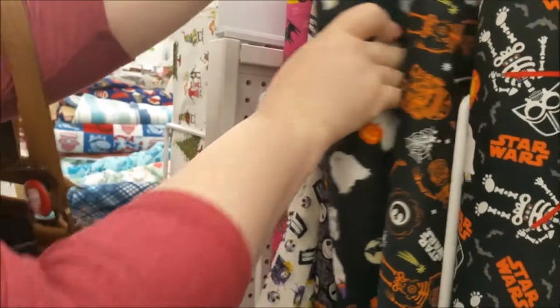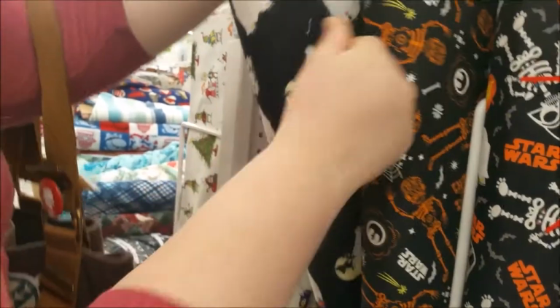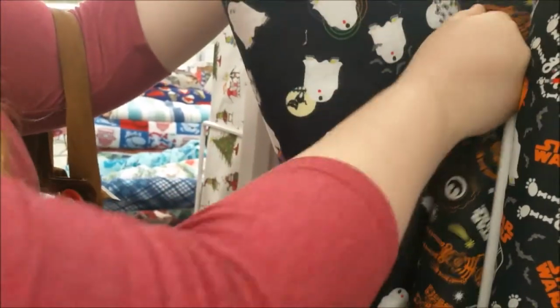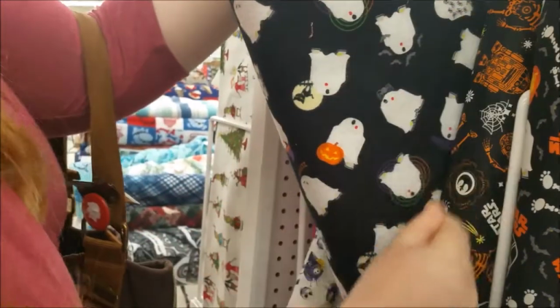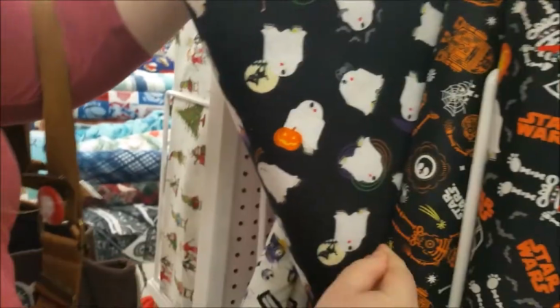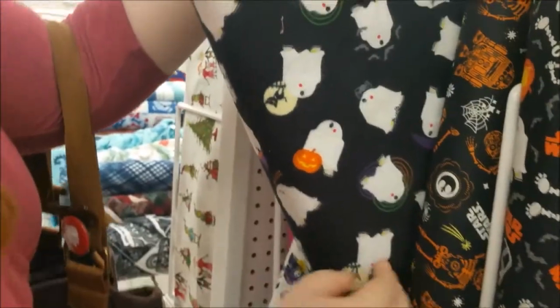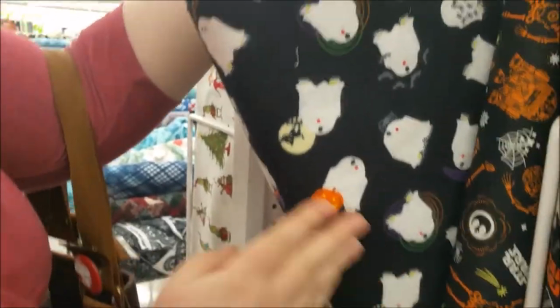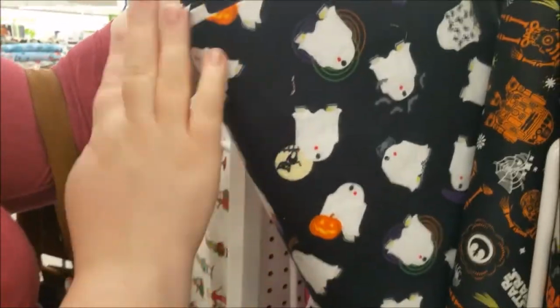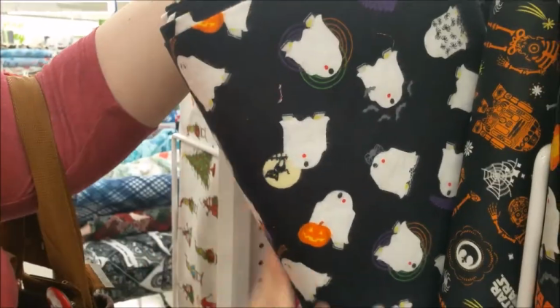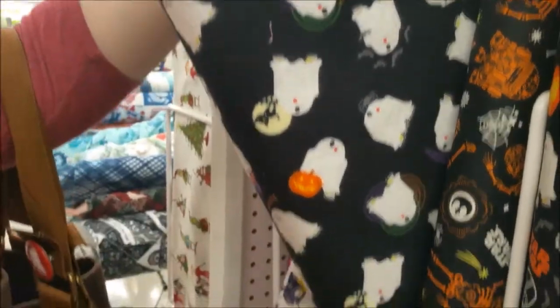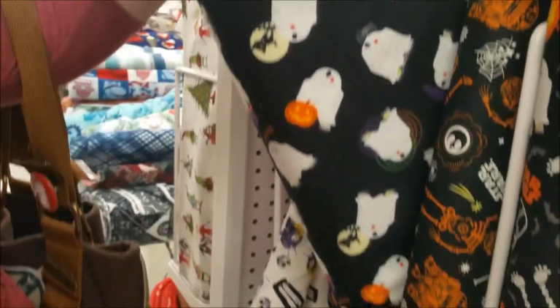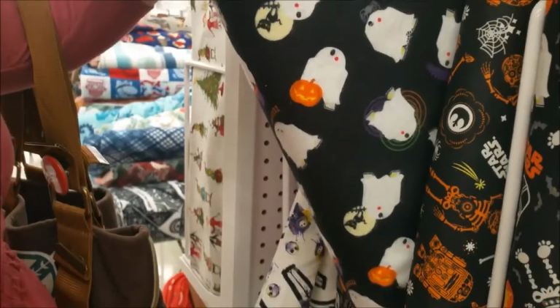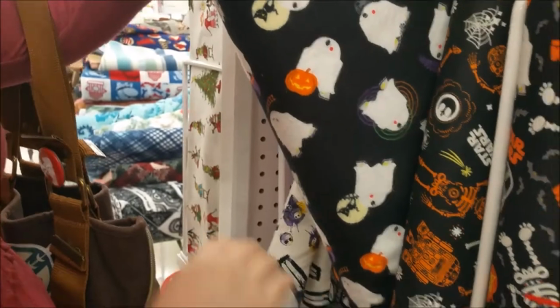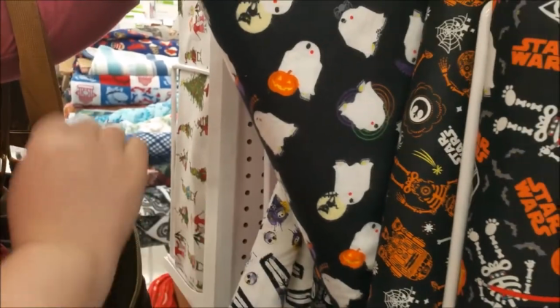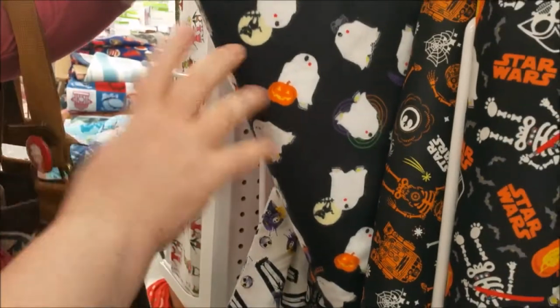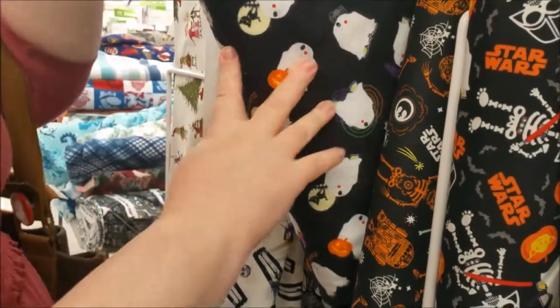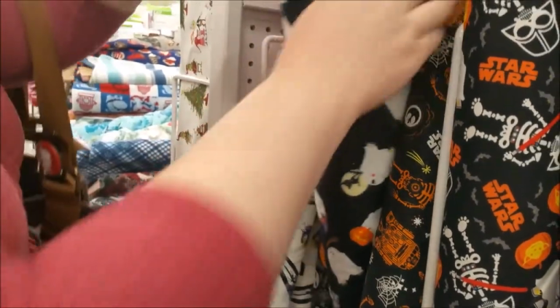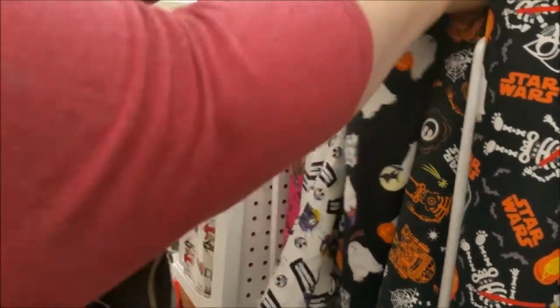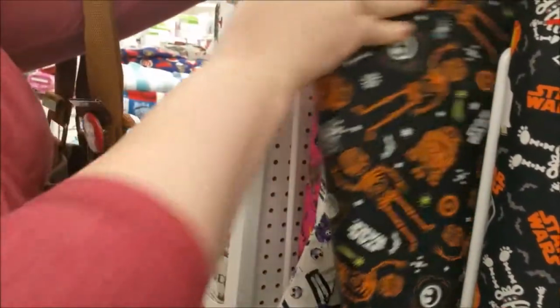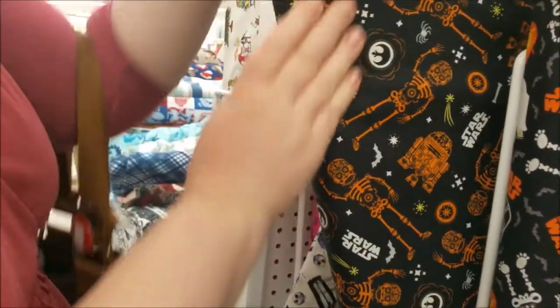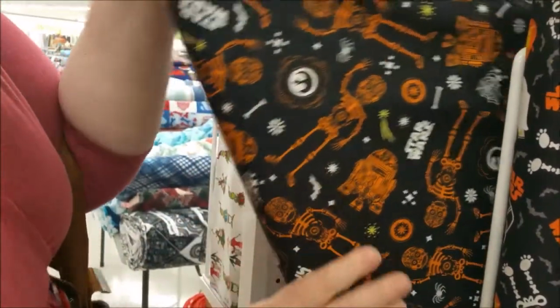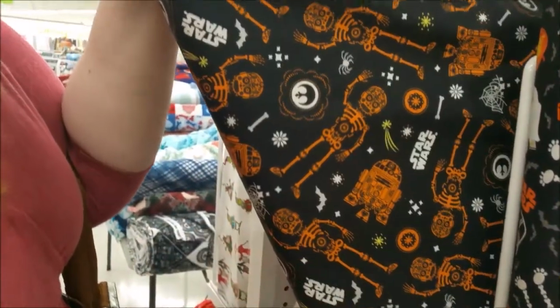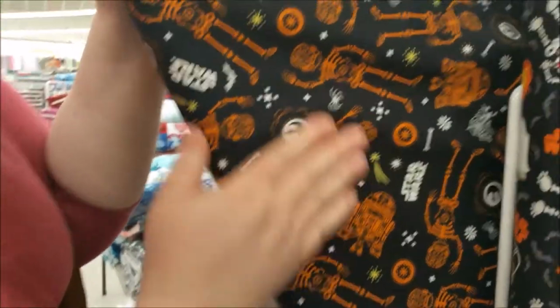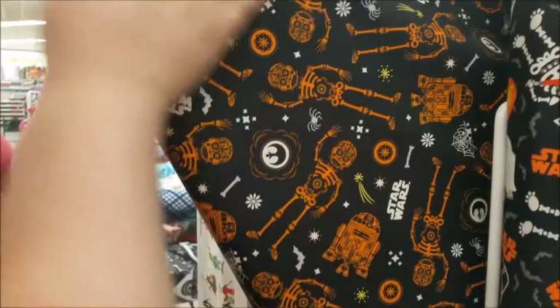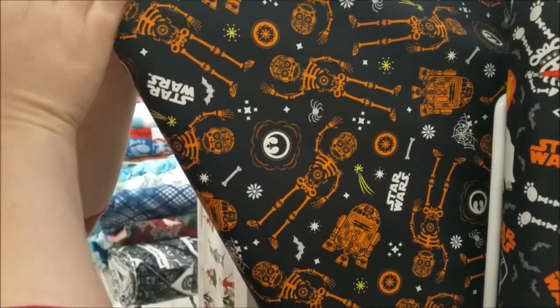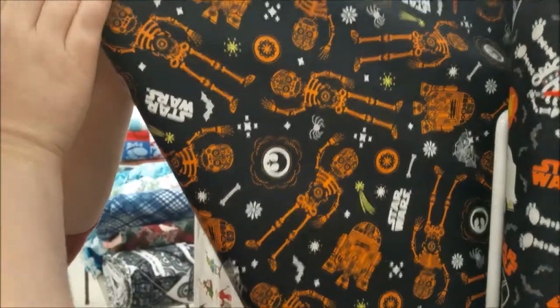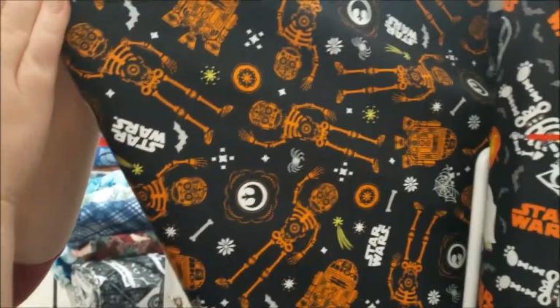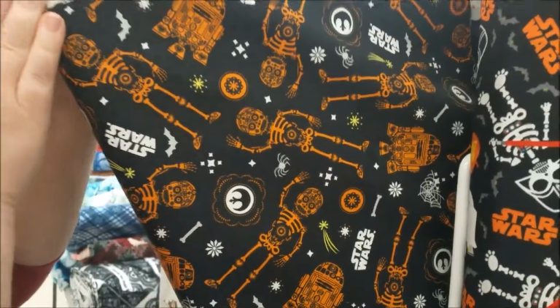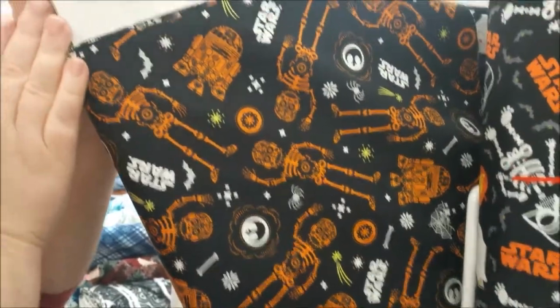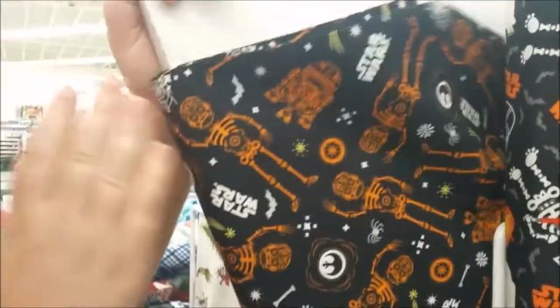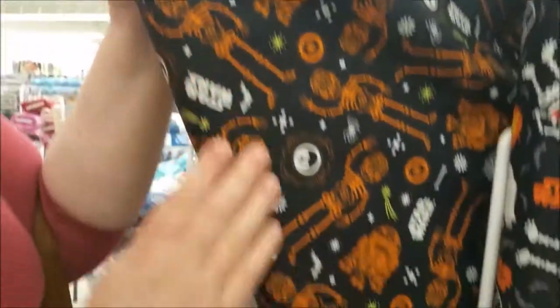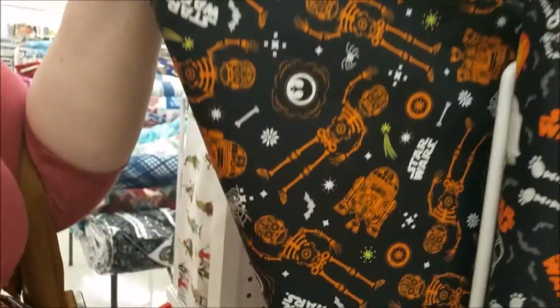This is flannel R2D2 in his Halloween costume — kind of a sugar skull R2D2. Super BB-8 and R2D2.